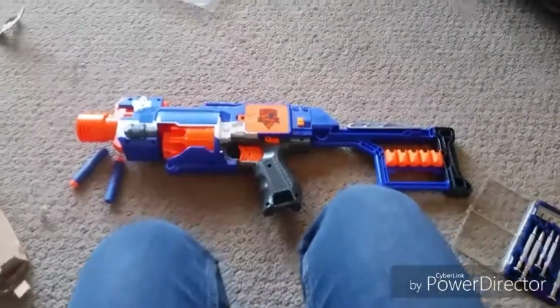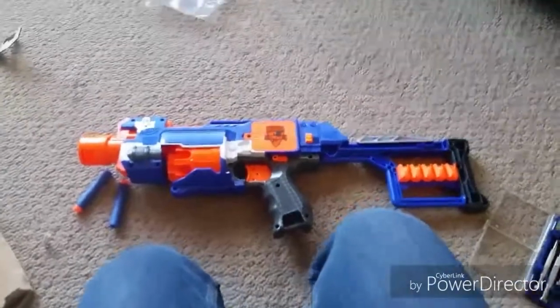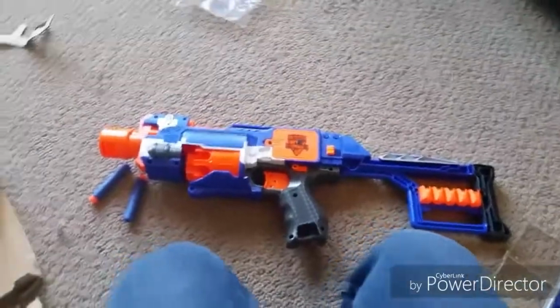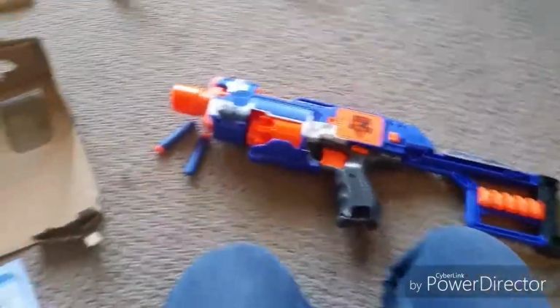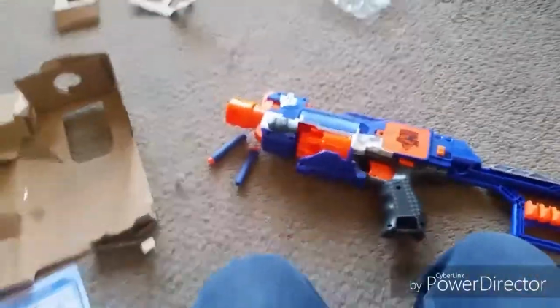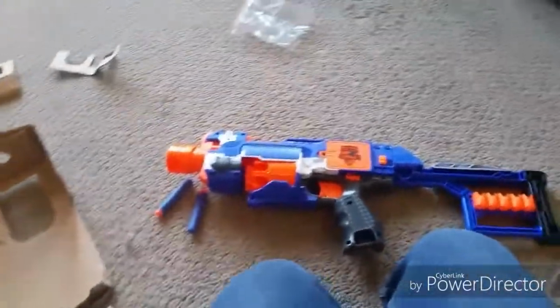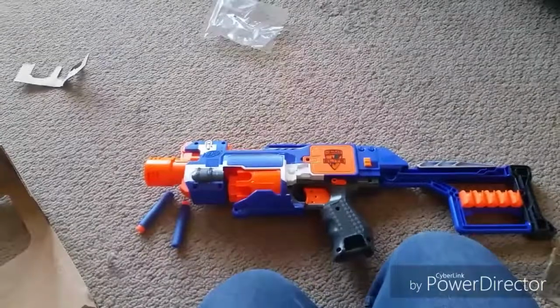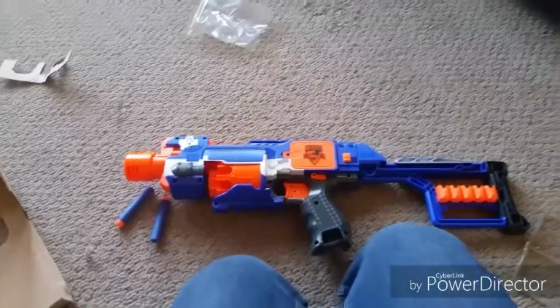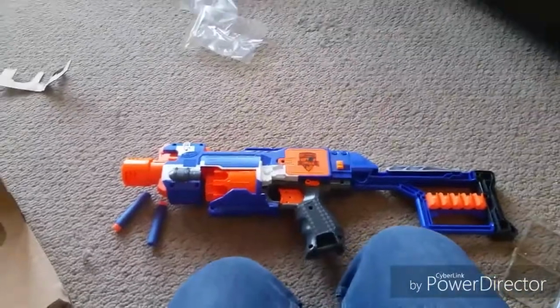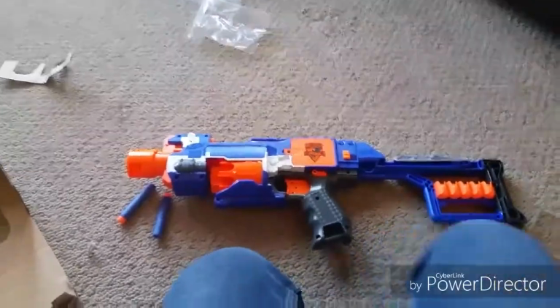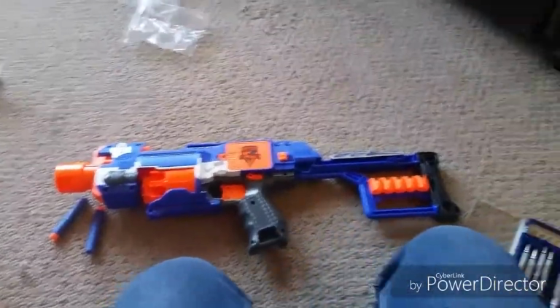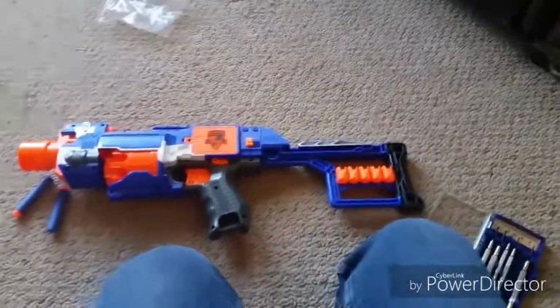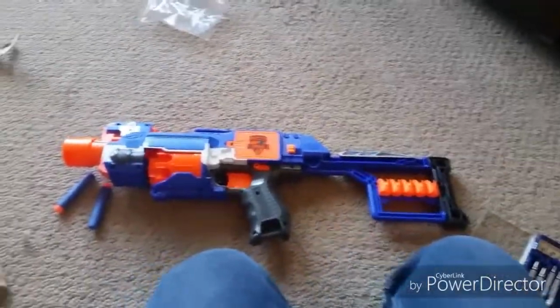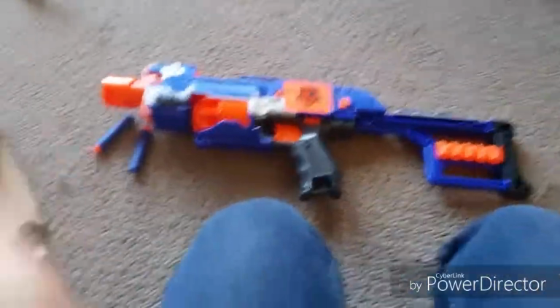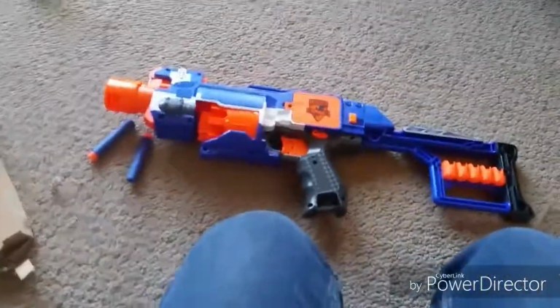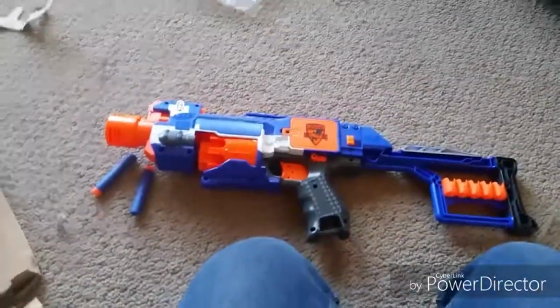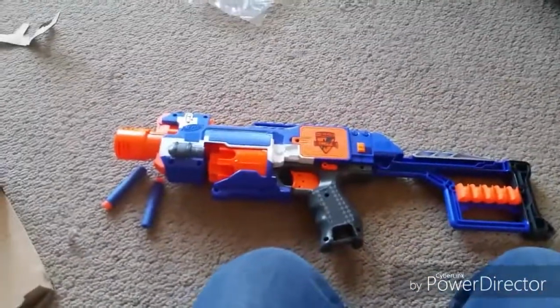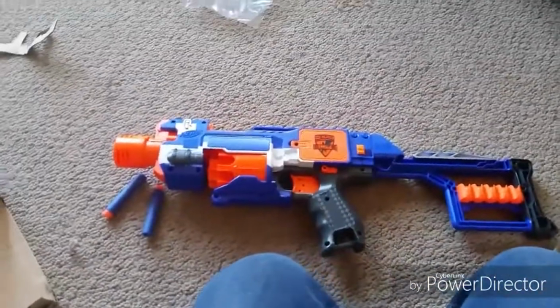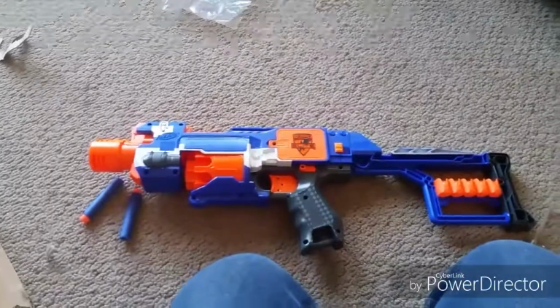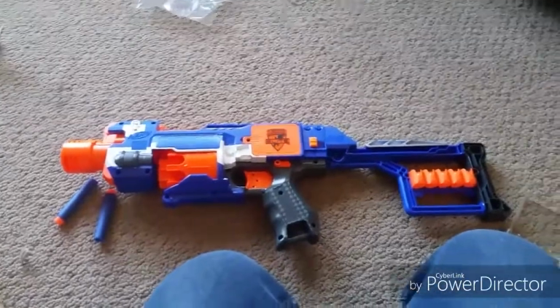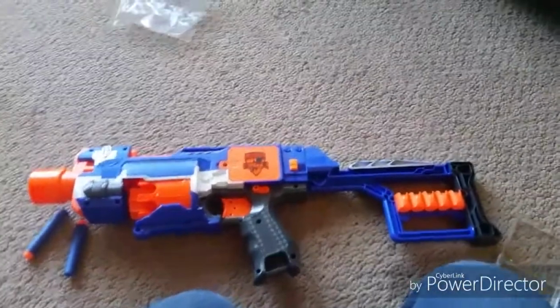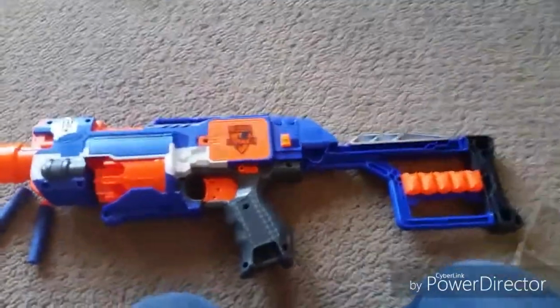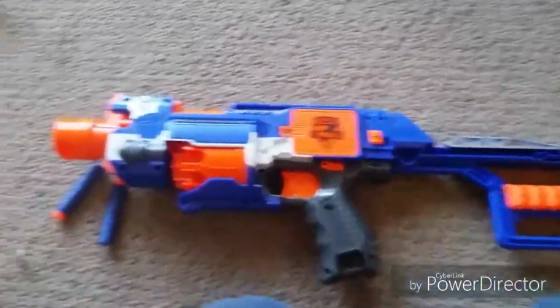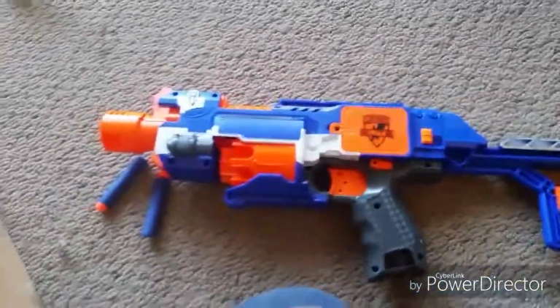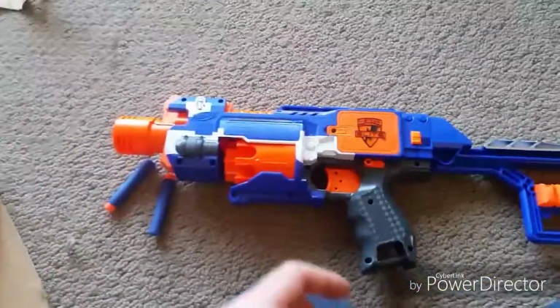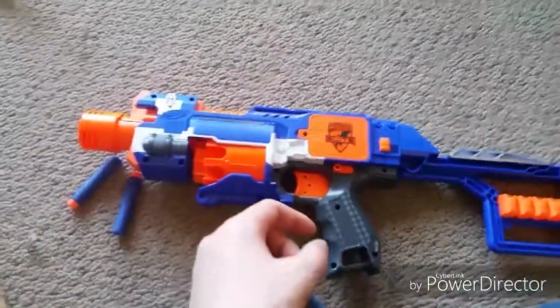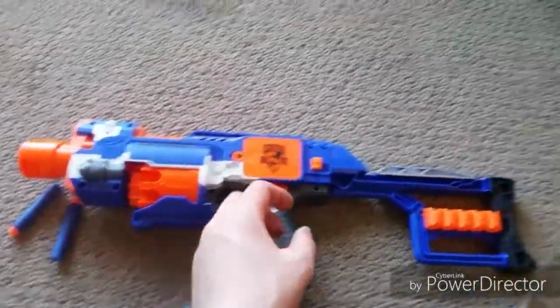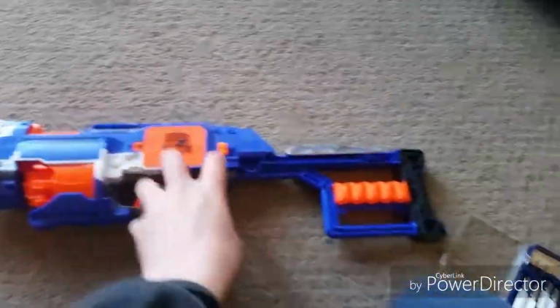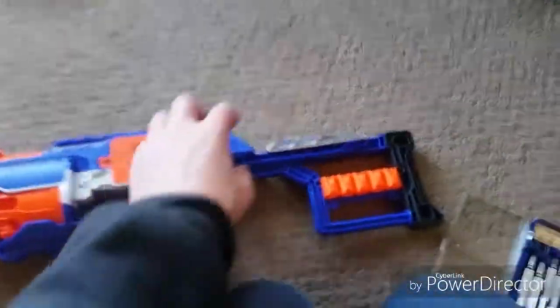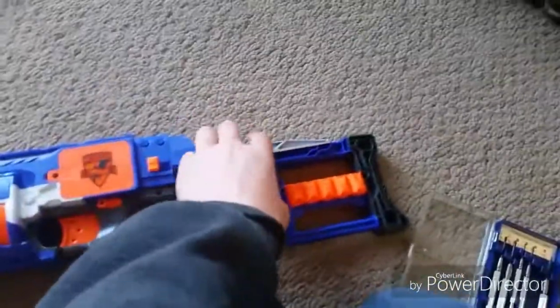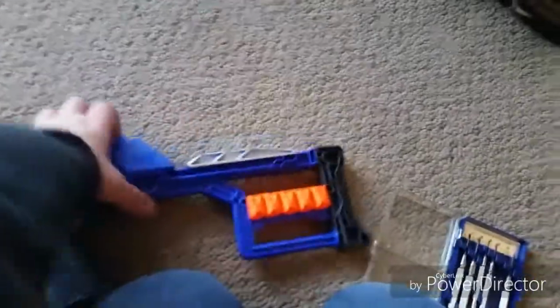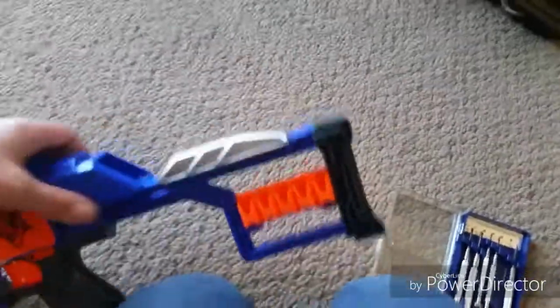This is what it looks like — the reveal. The Stockade, it looks sick guys, it looks so awesome. There's like a stock here.